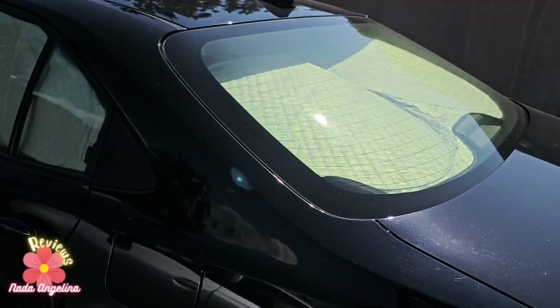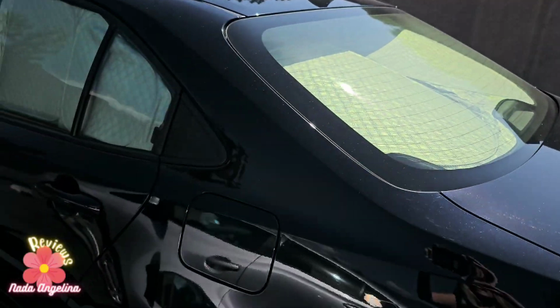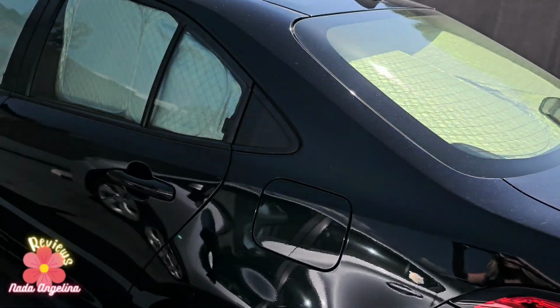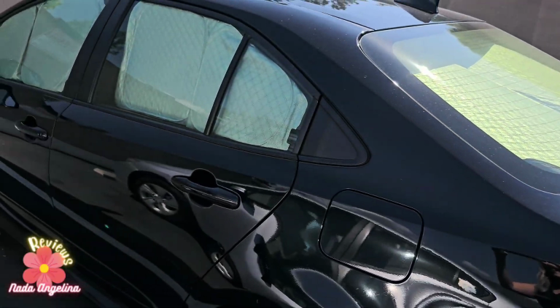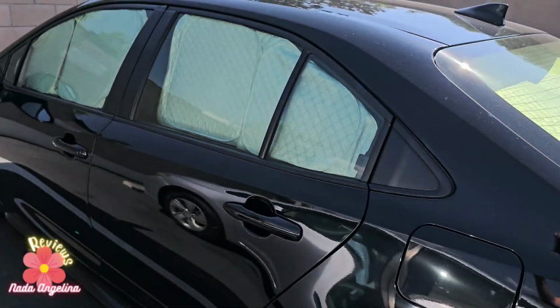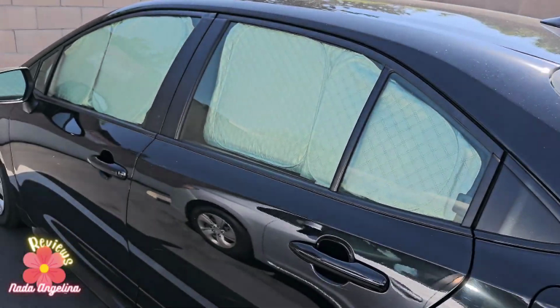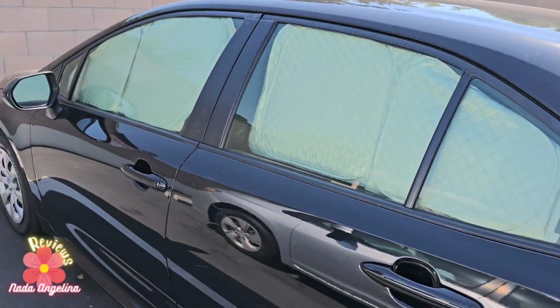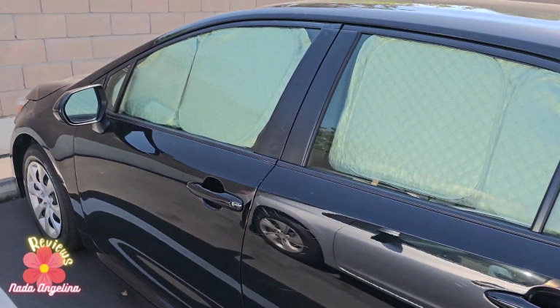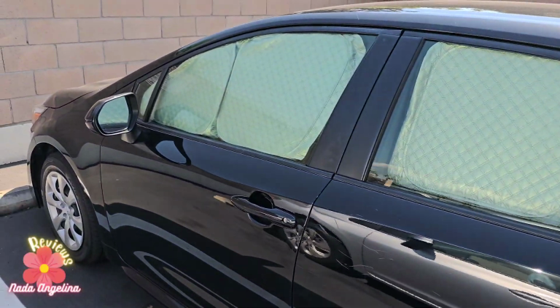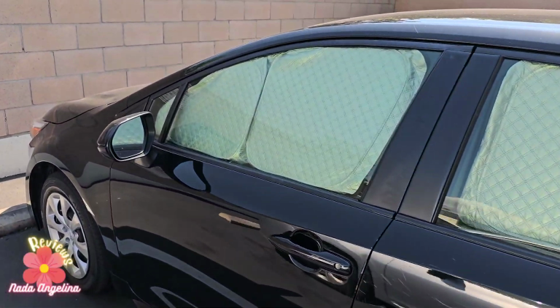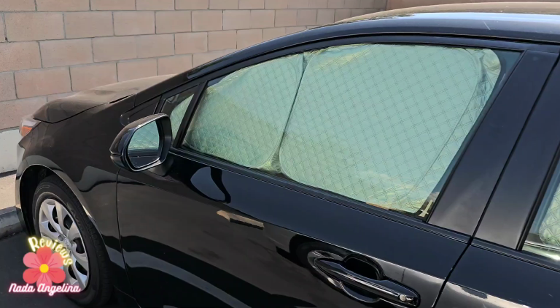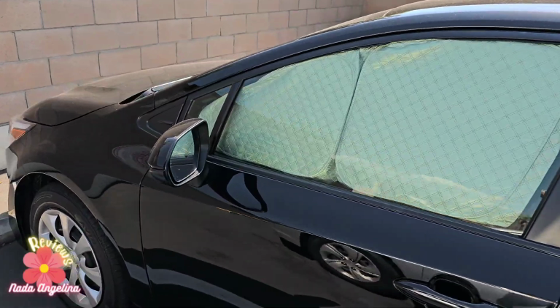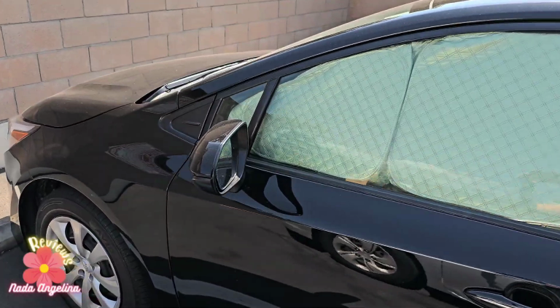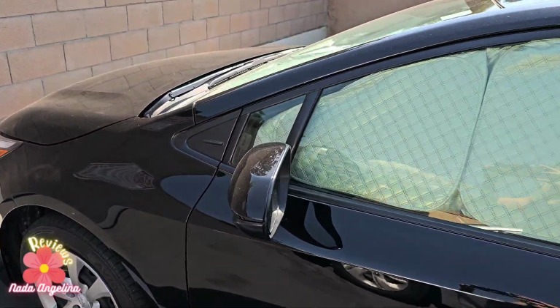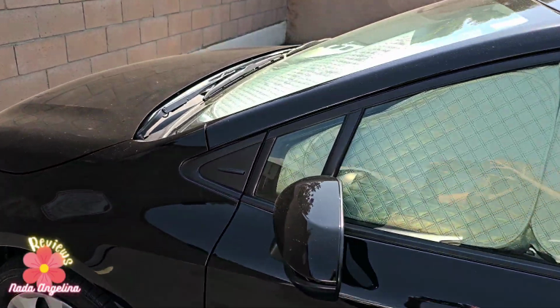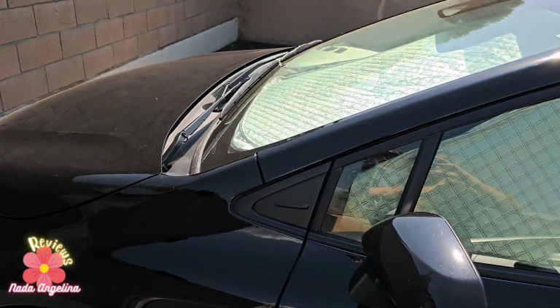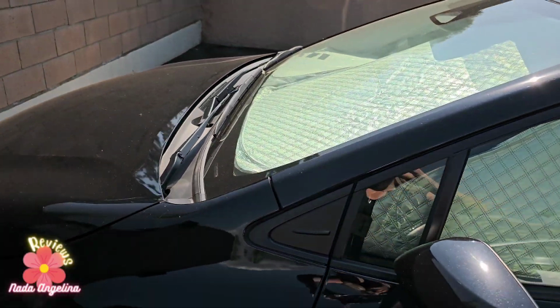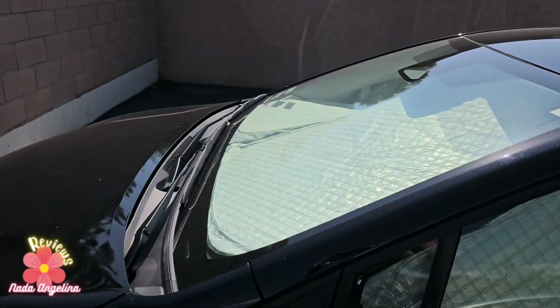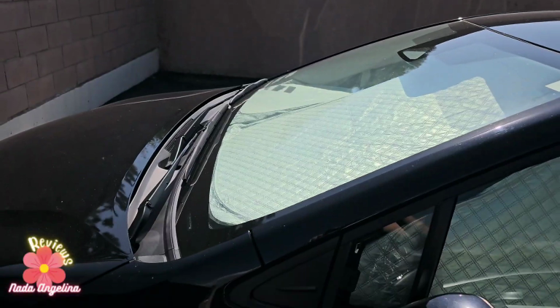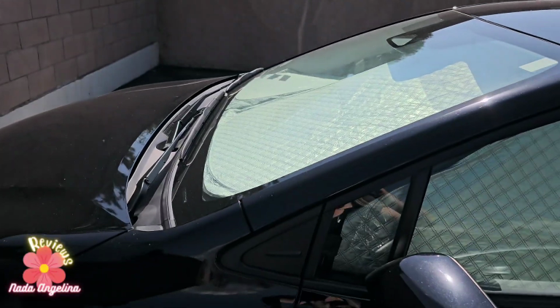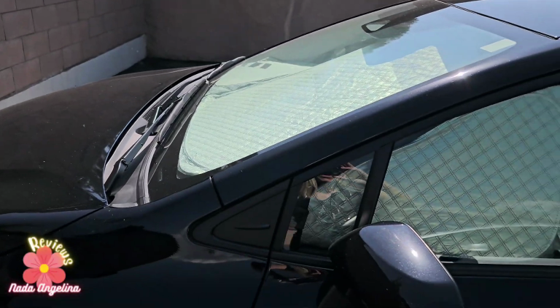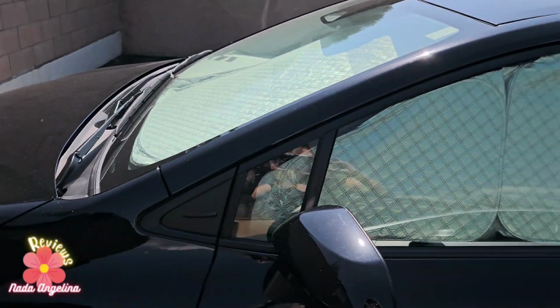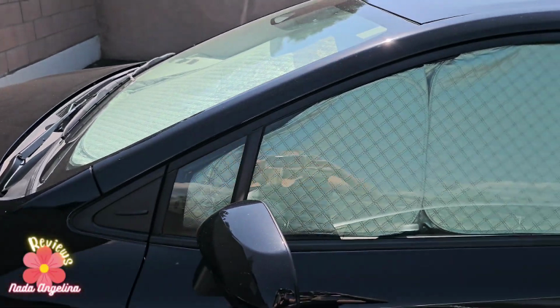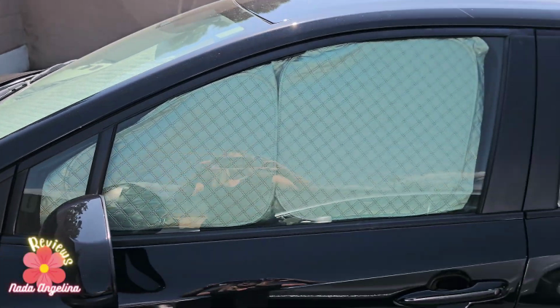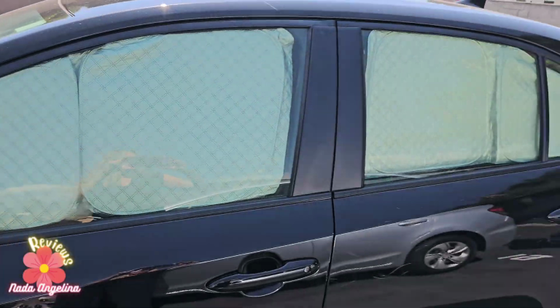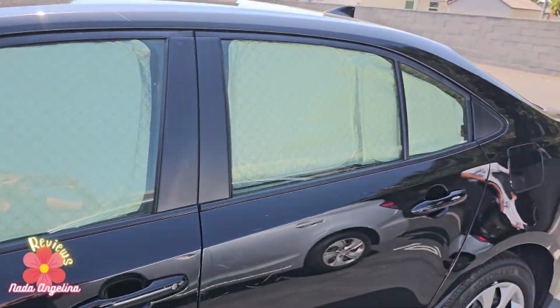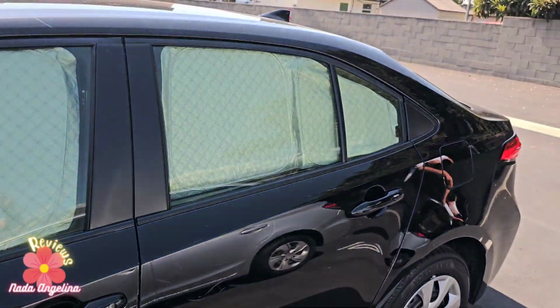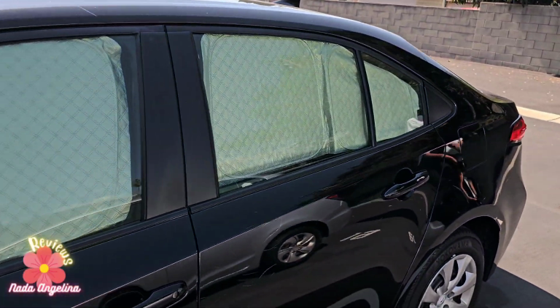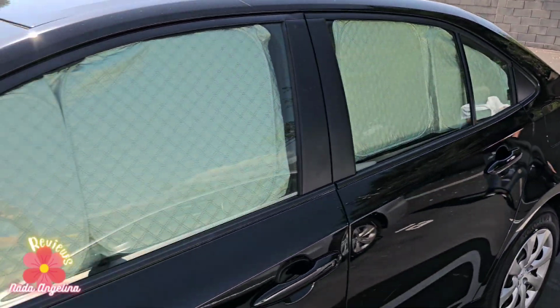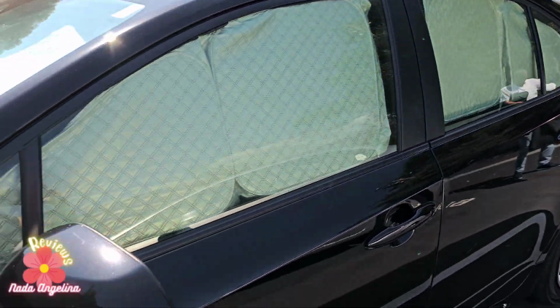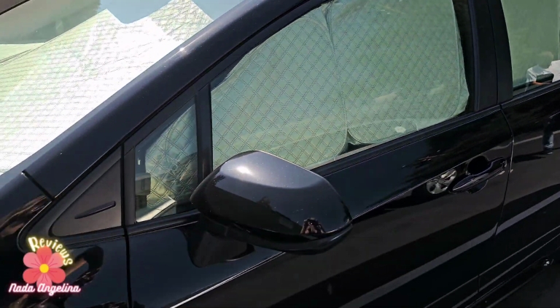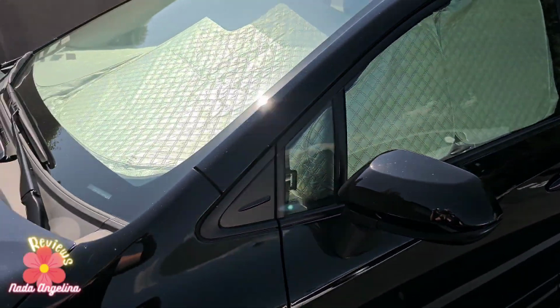Amazing how it covered the entire car from all sides, preventing sunlight from getting into the car from all sides.